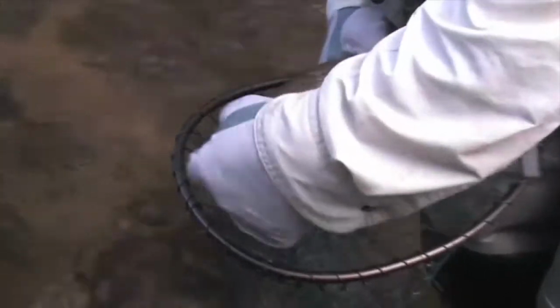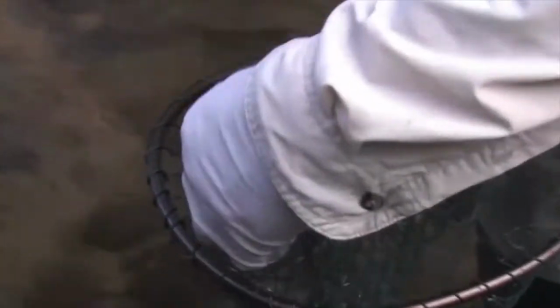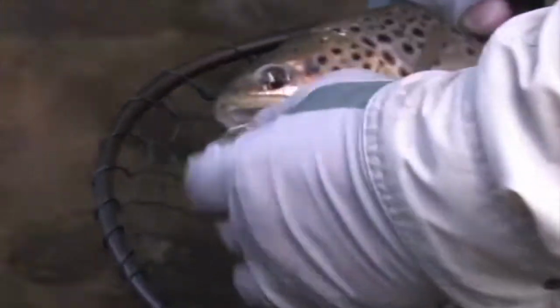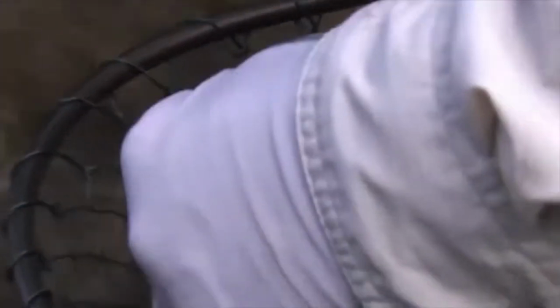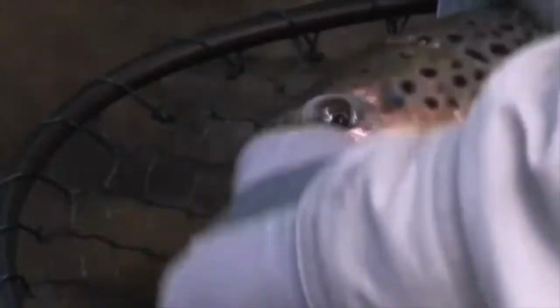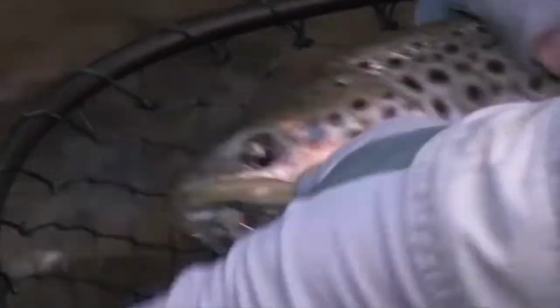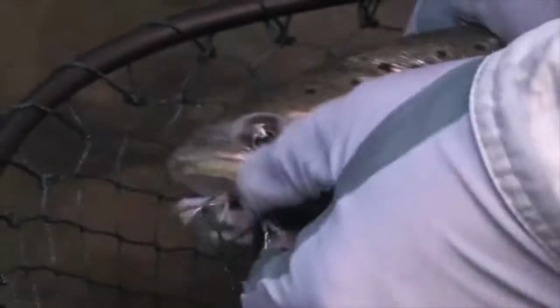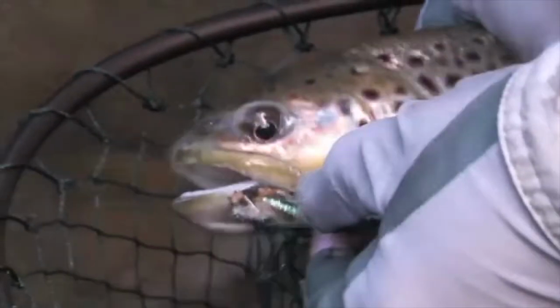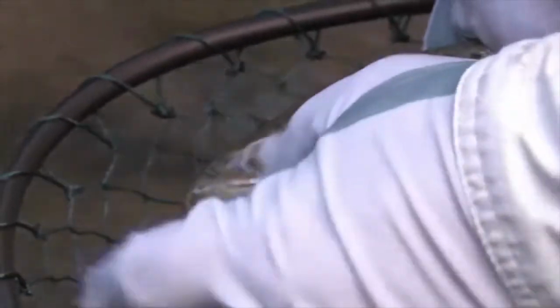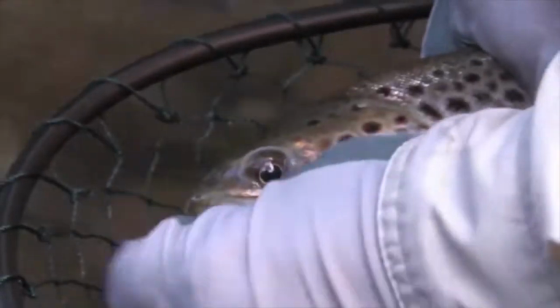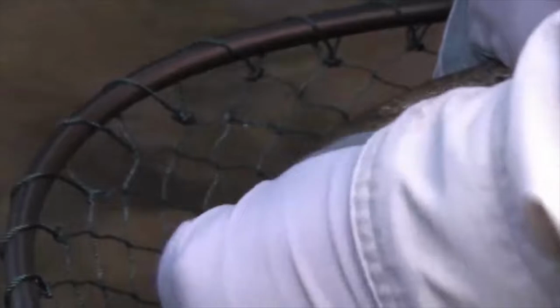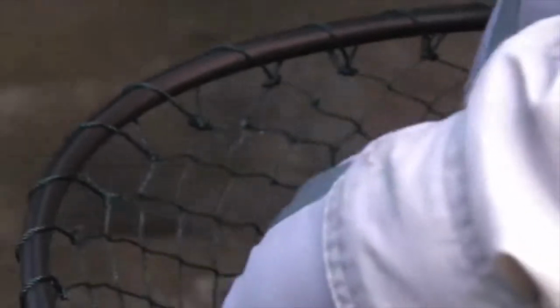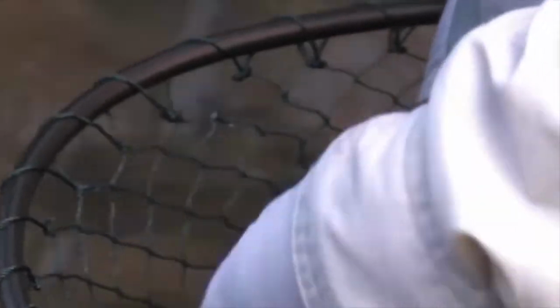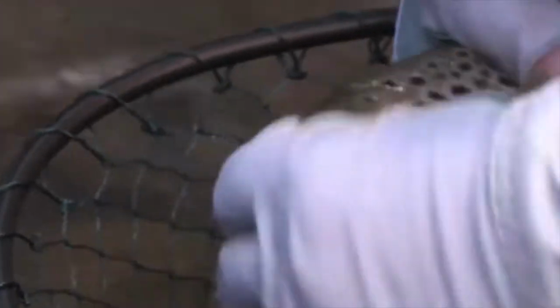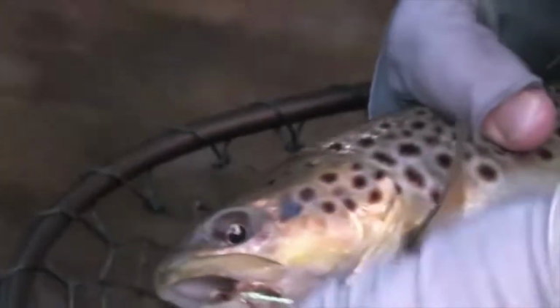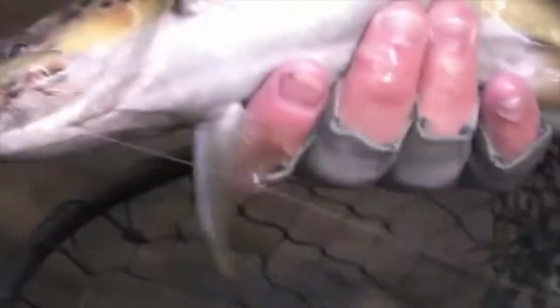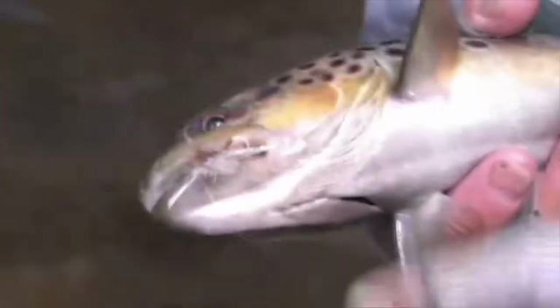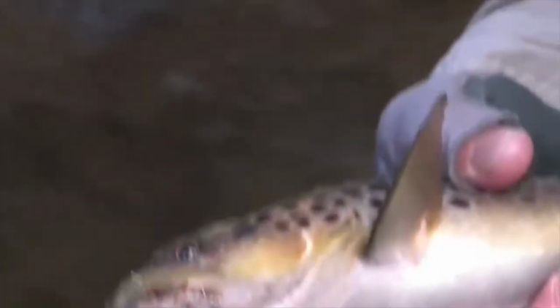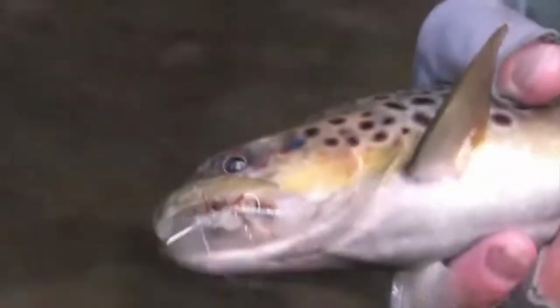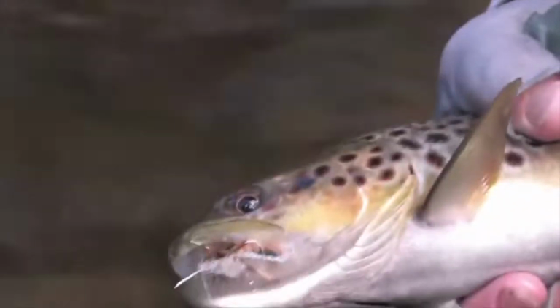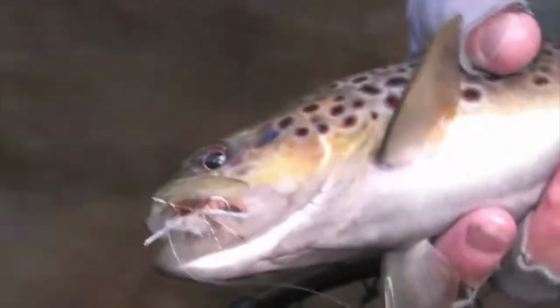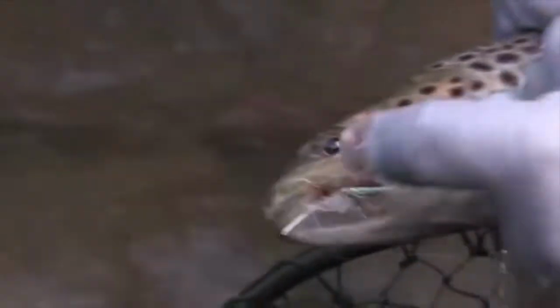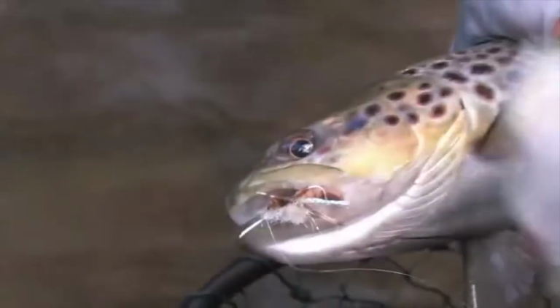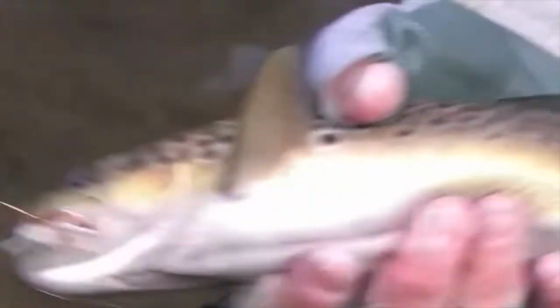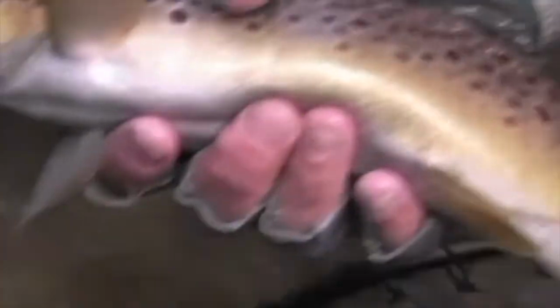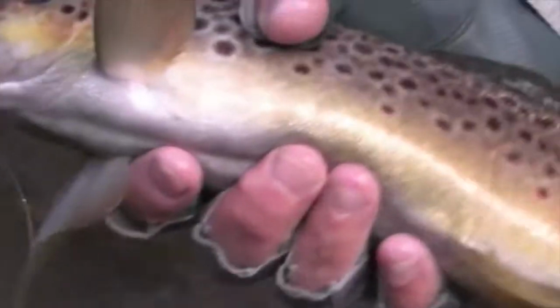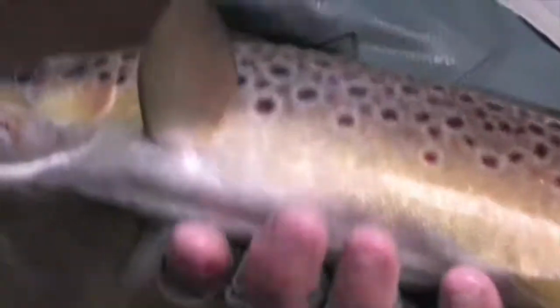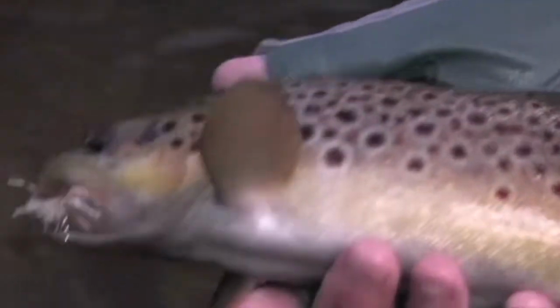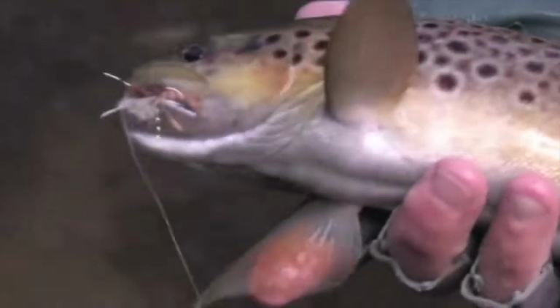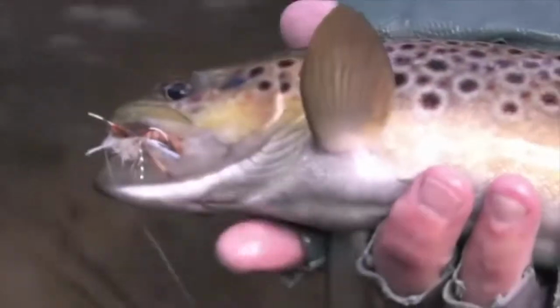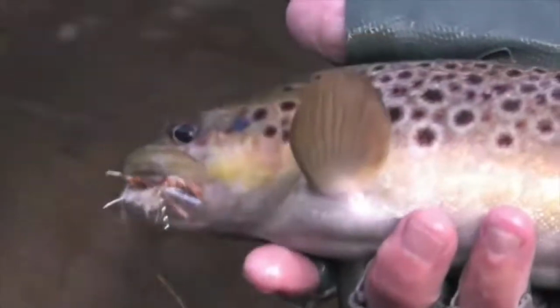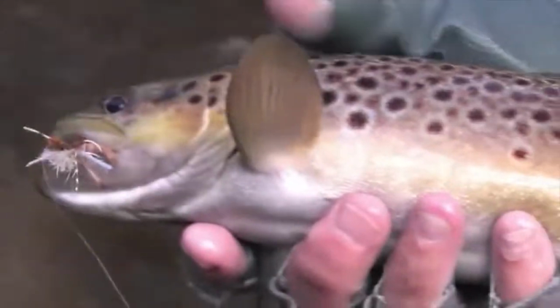Sometimes if you find that you're casting at fish and they're not taking your fly, you need to change it. When they keep taking it, don't change it — and that one's working all the time, so that's a great fish.